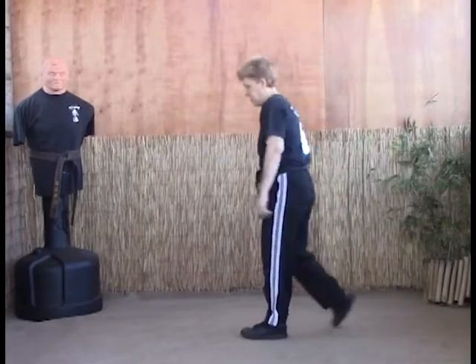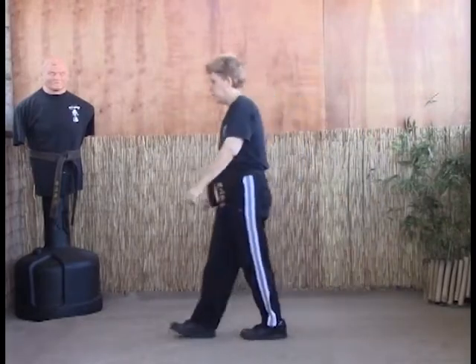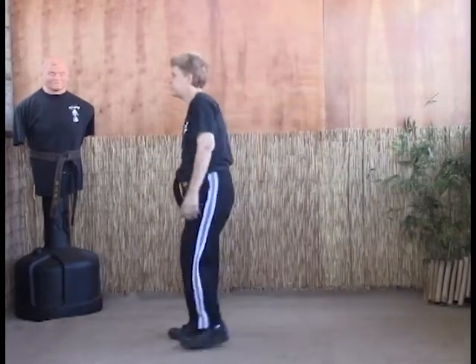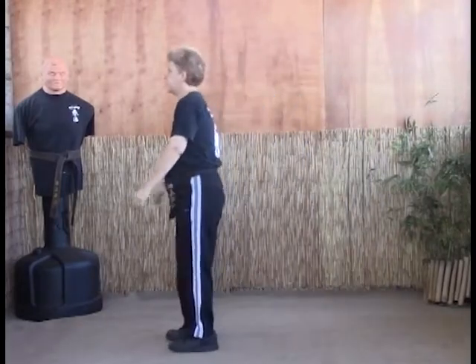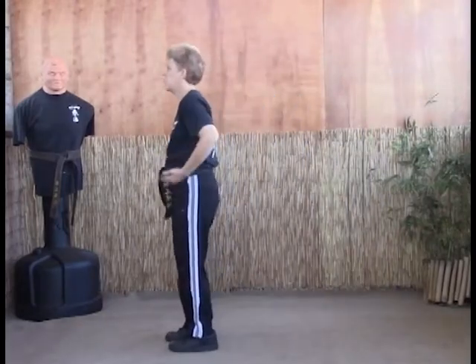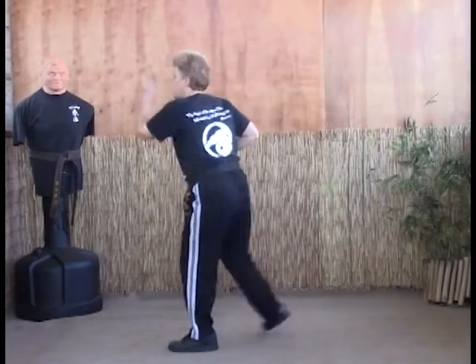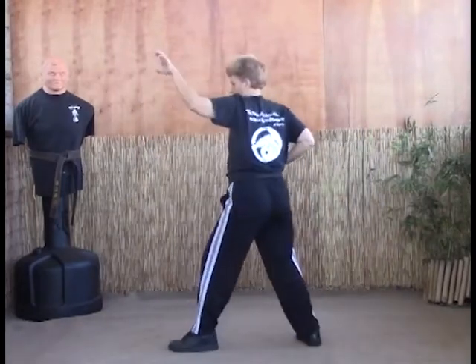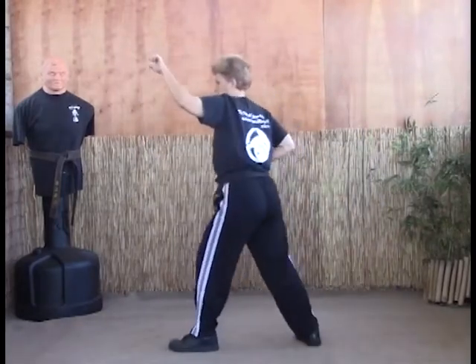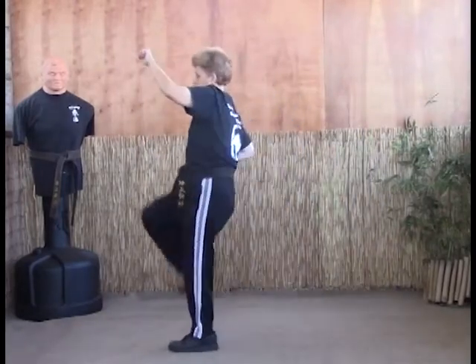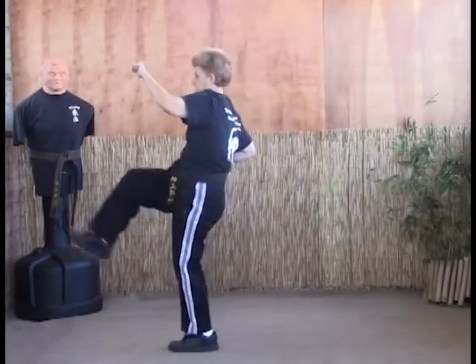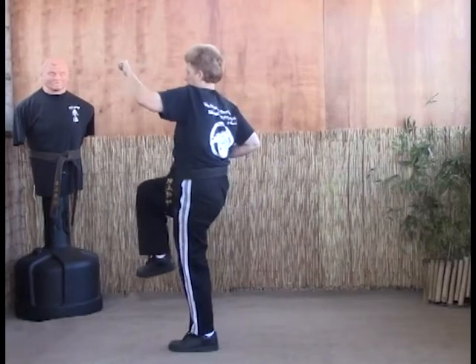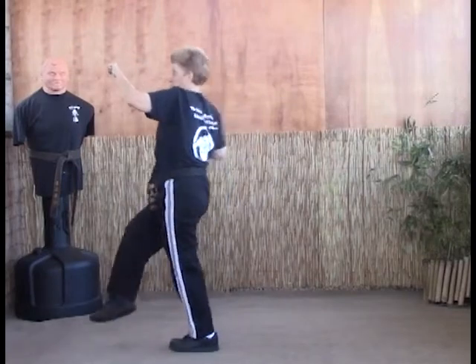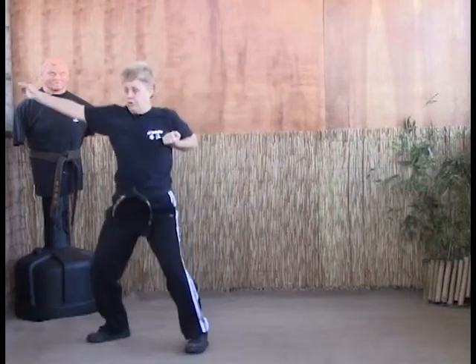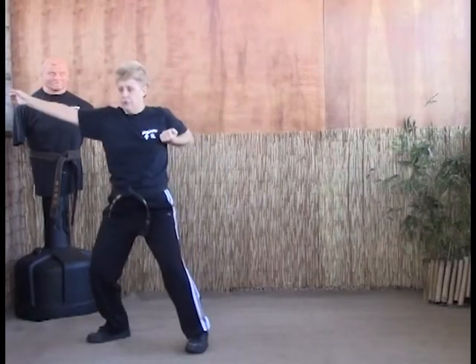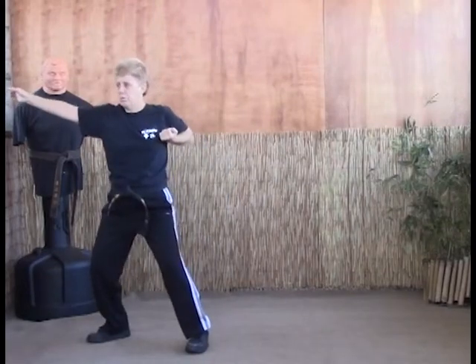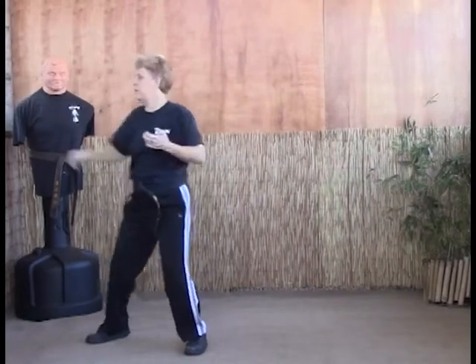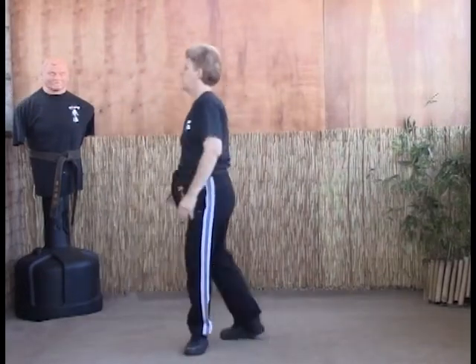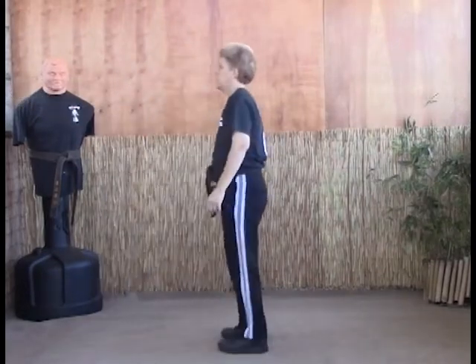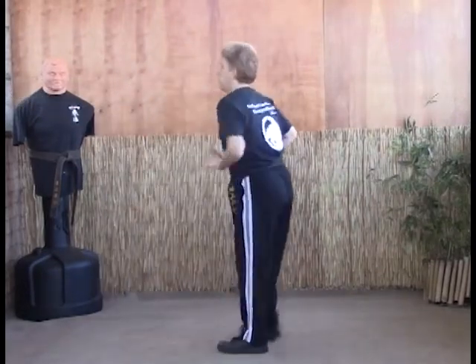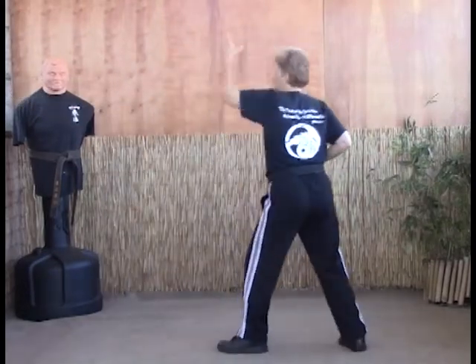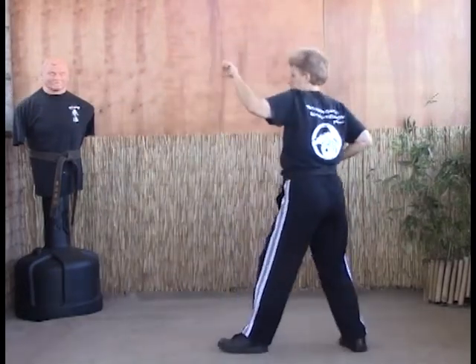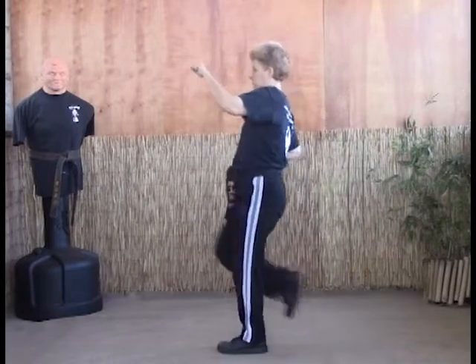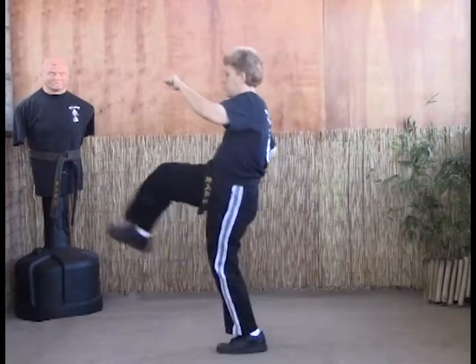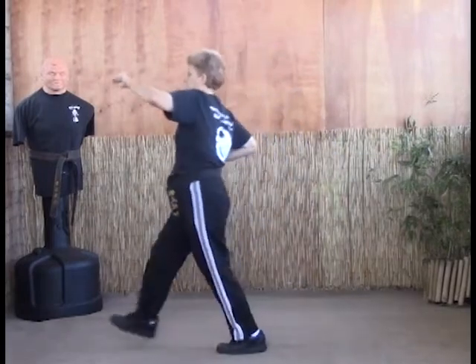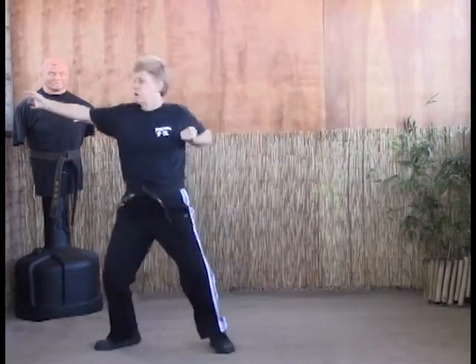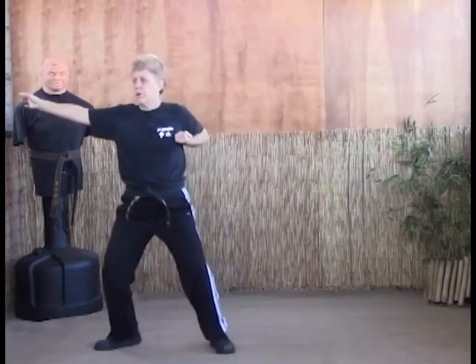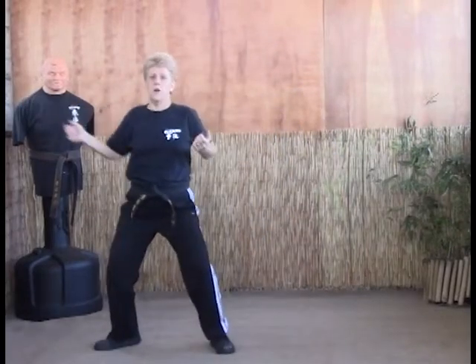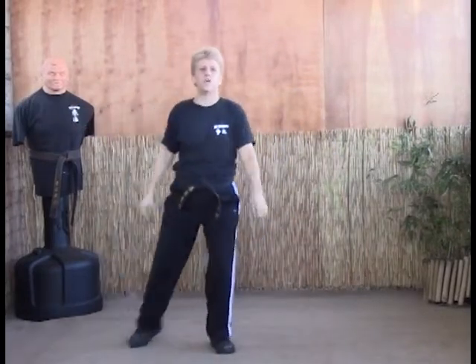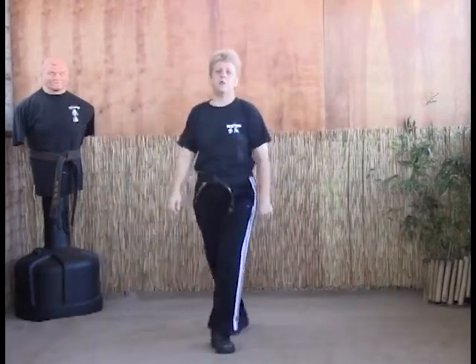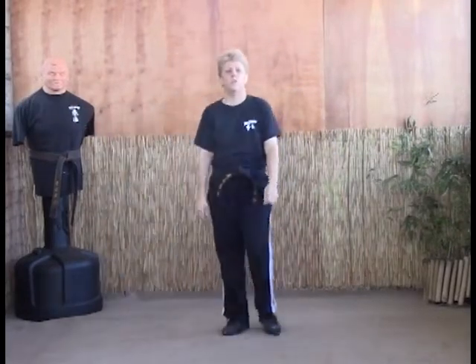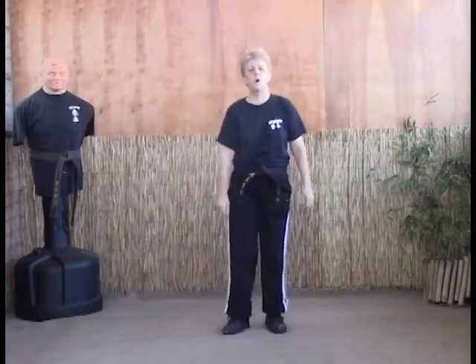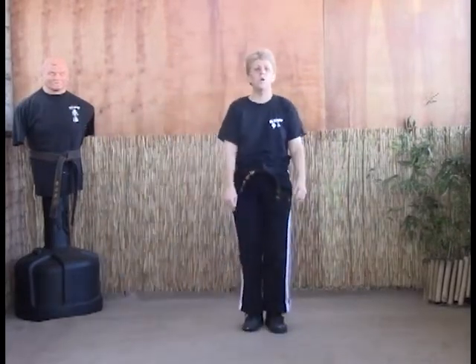From this angle: one, kick, strike as you pull them in. Again: one, kick, strike. That's called Stretching the Bow.